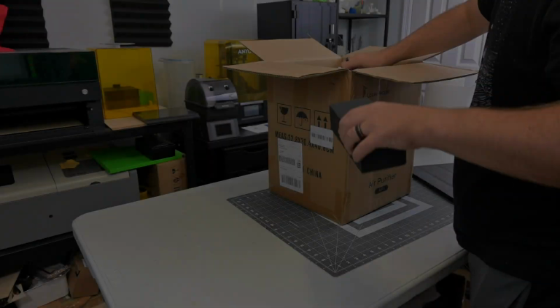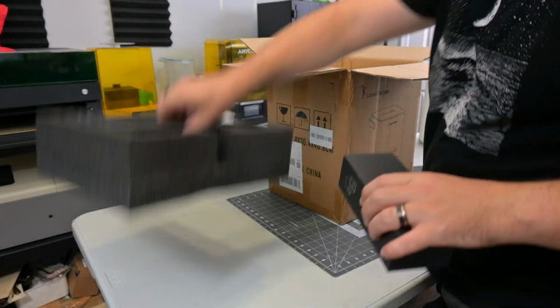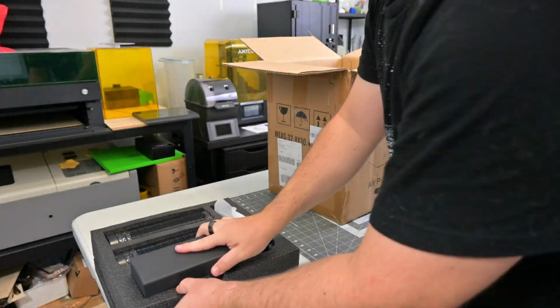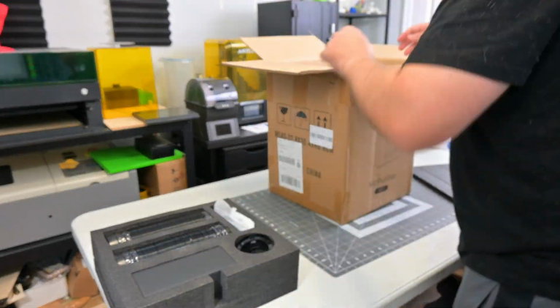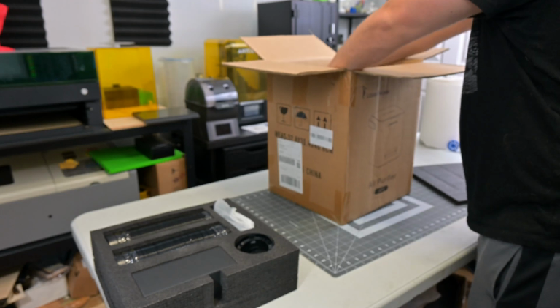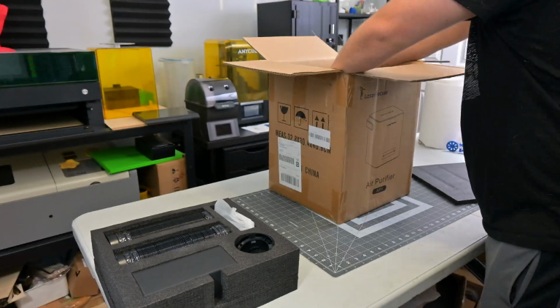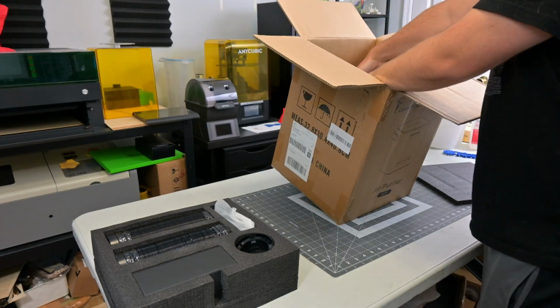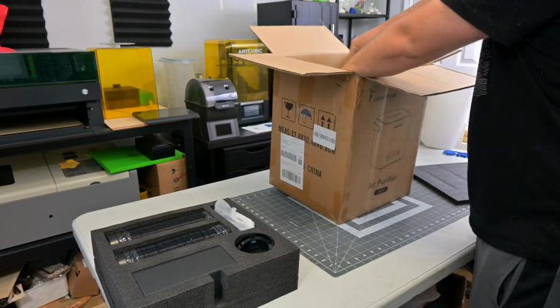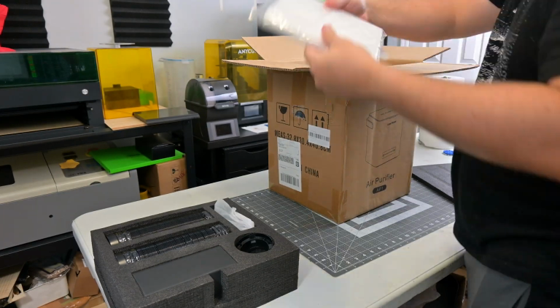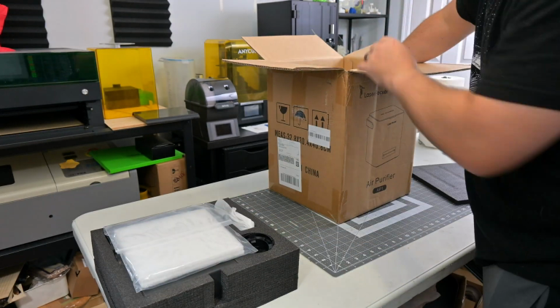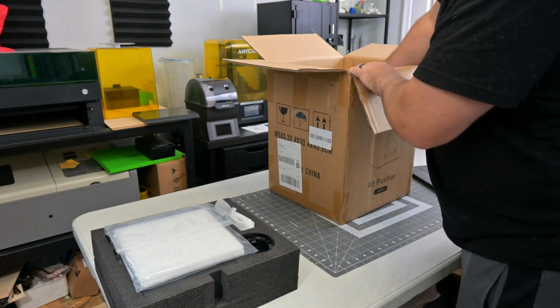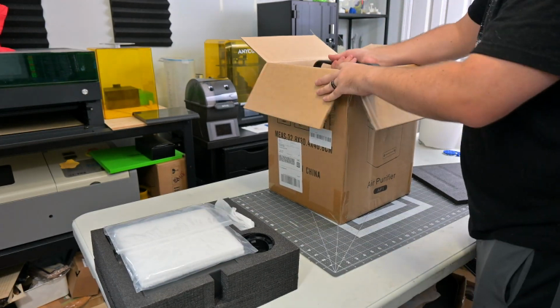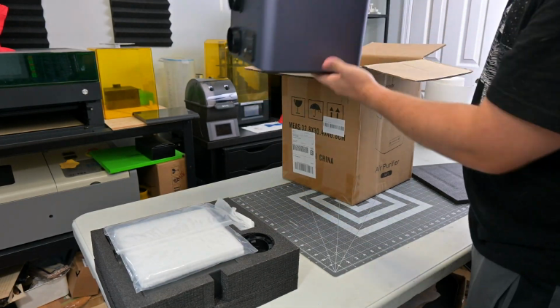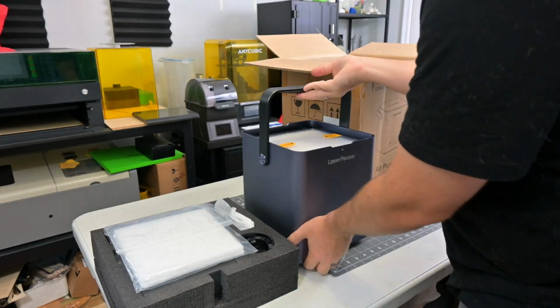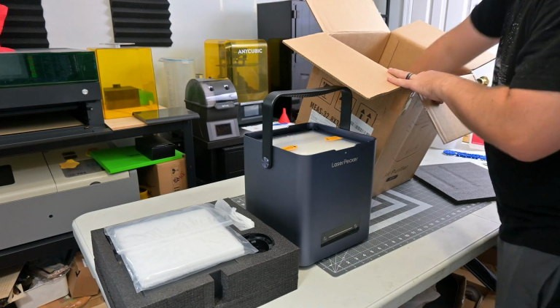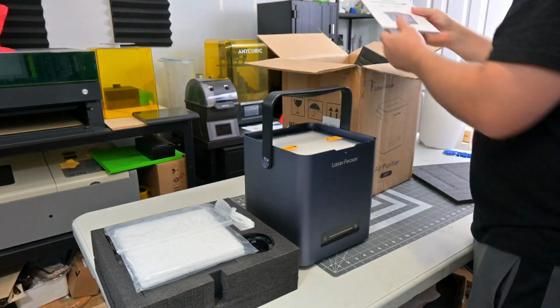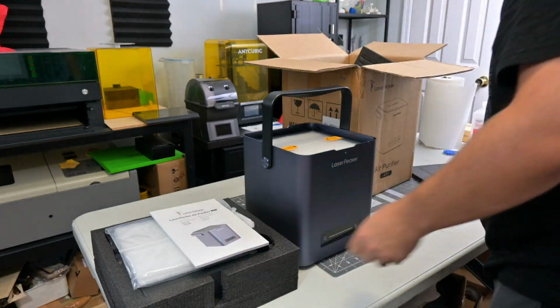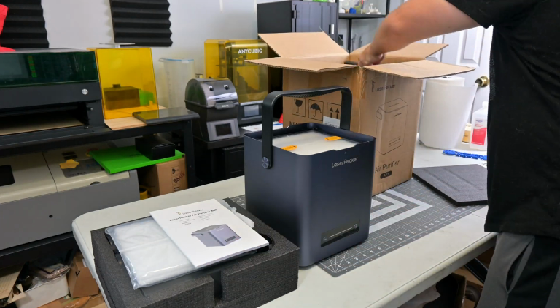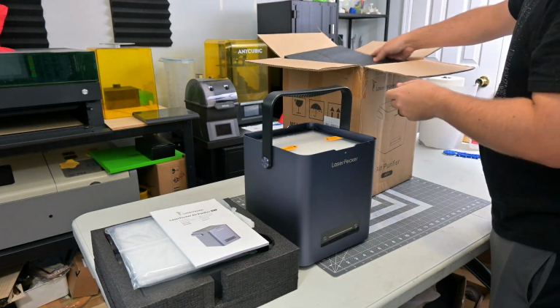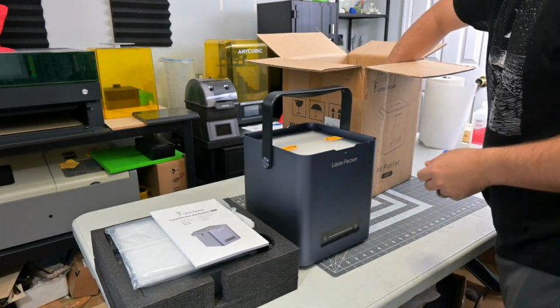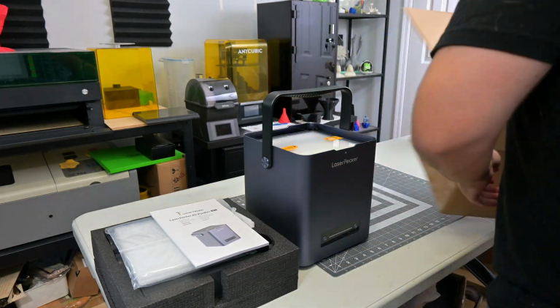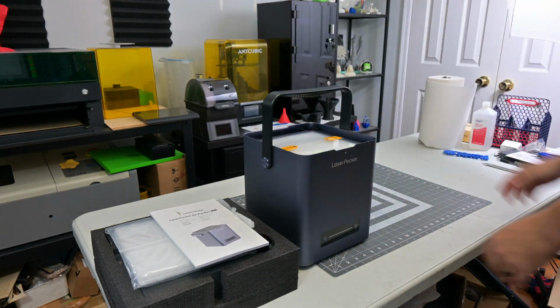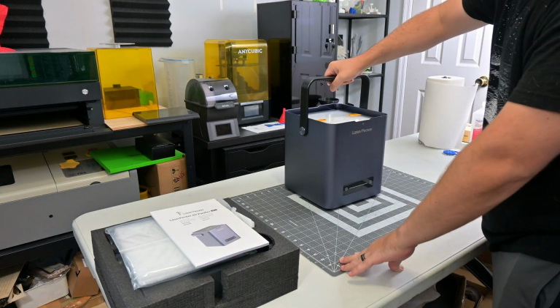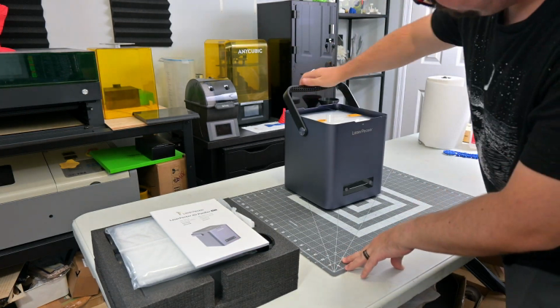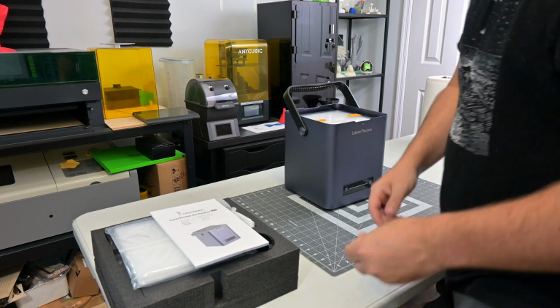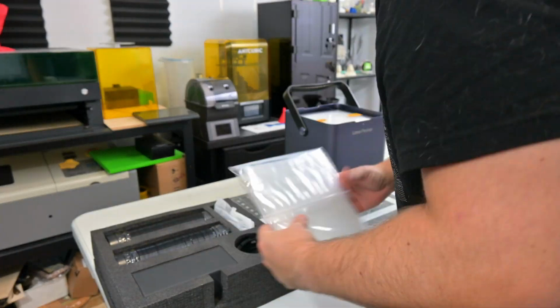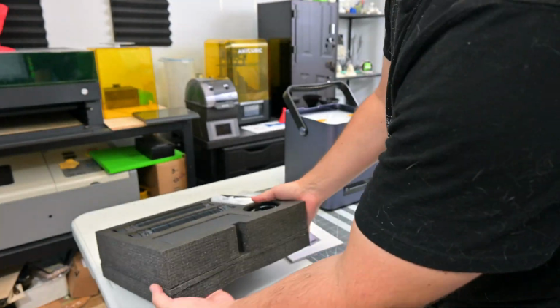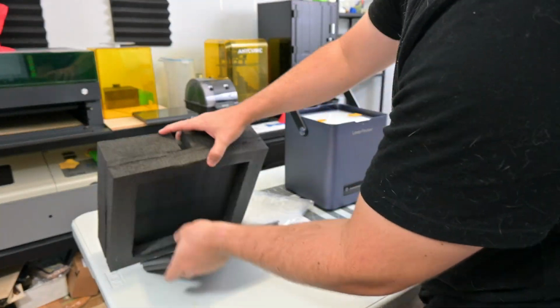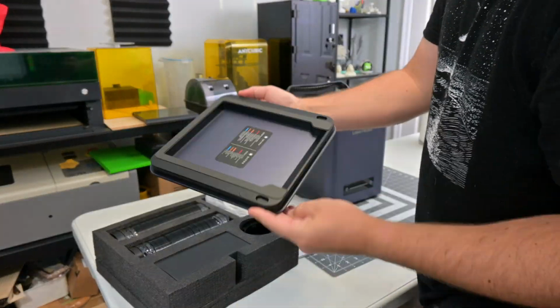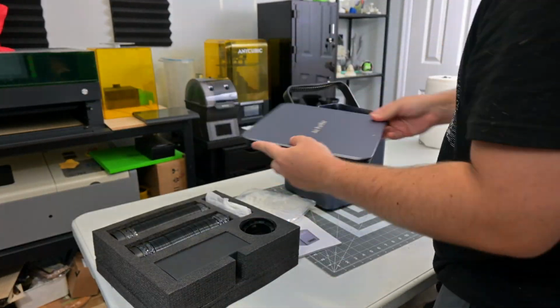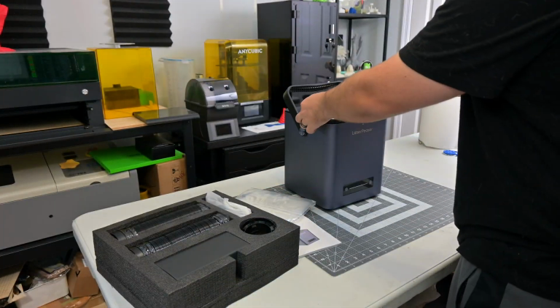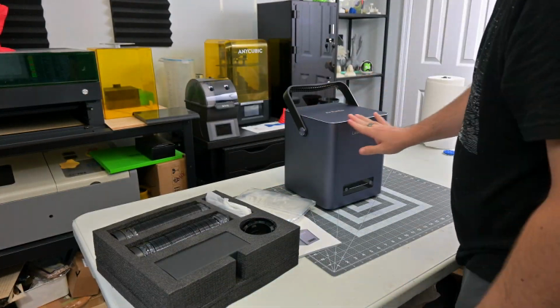Before we begin, this air purifier was sent to me for review by Laserpecker. They aren't paying me for this review, and everything I say is my own honest opinion after using this air purifier for the last month. My videos do have affiliate links in the description, so if you're interested in anything you see in my videos, you can use those links to help support my channel.